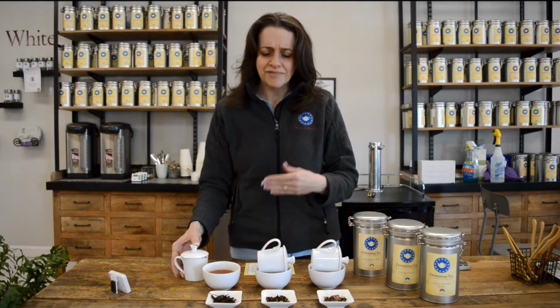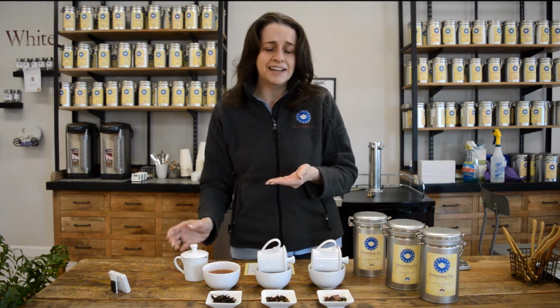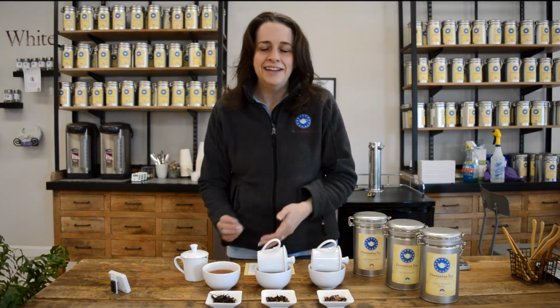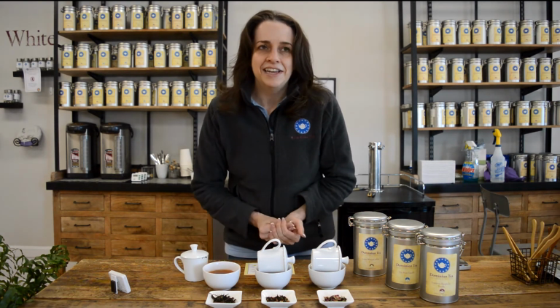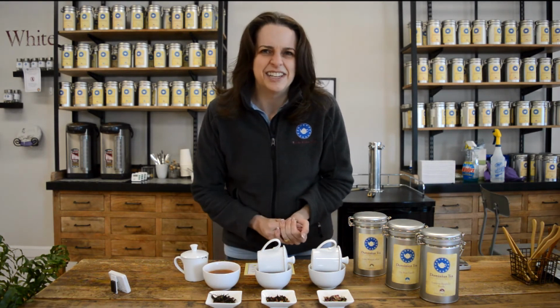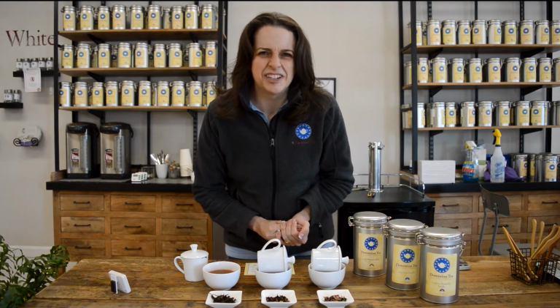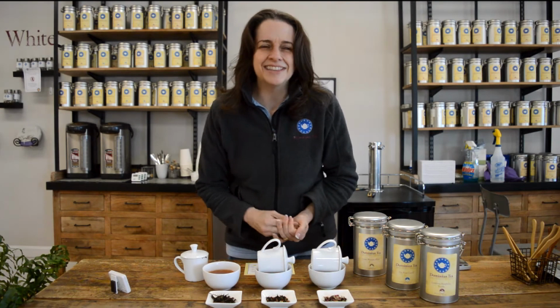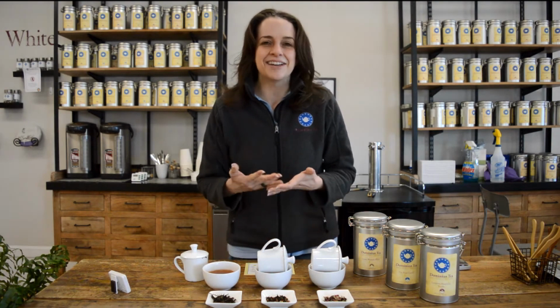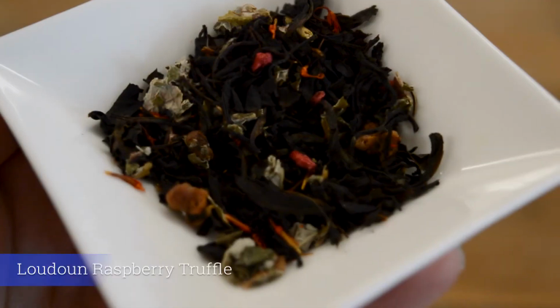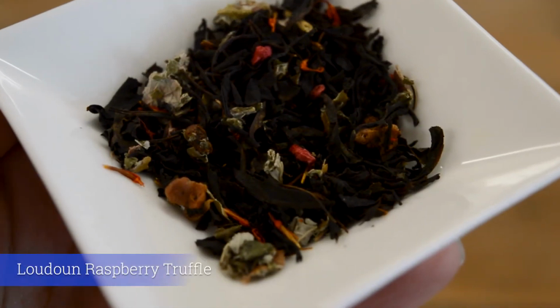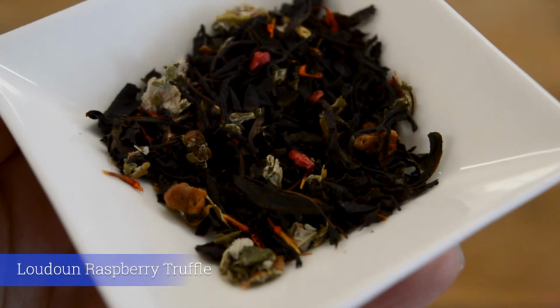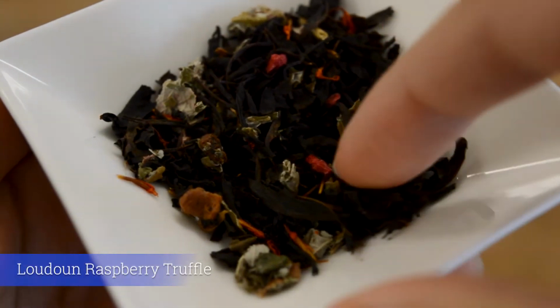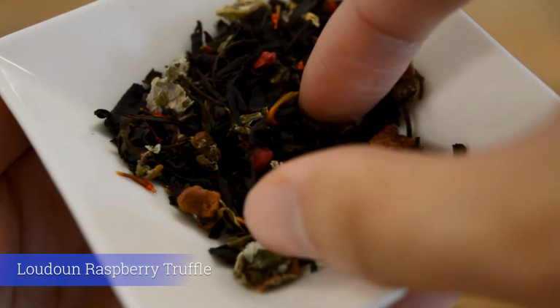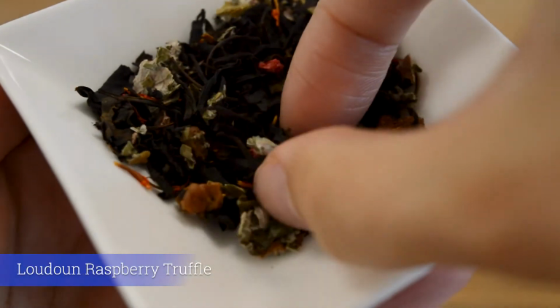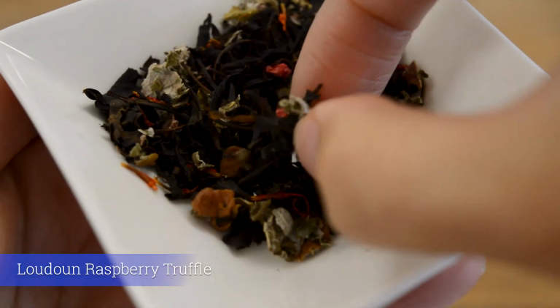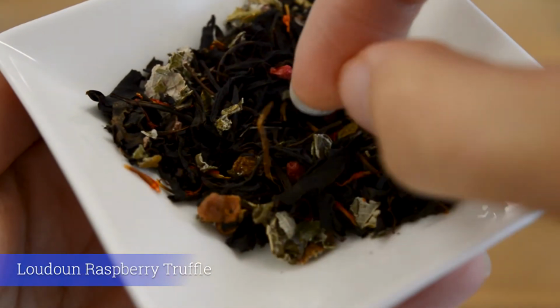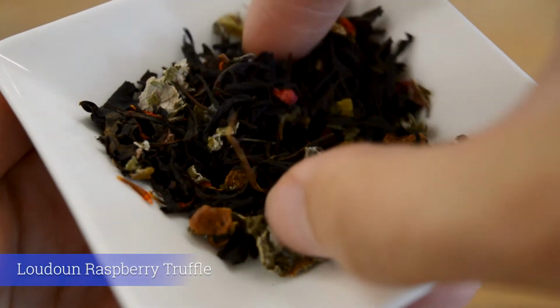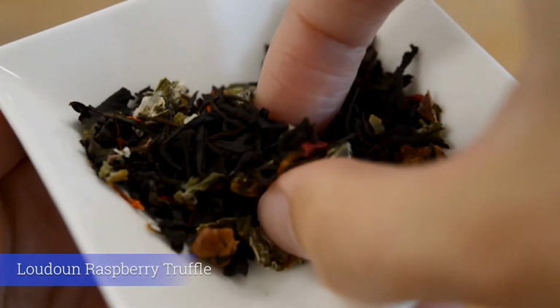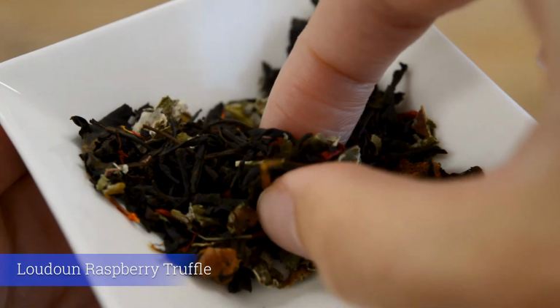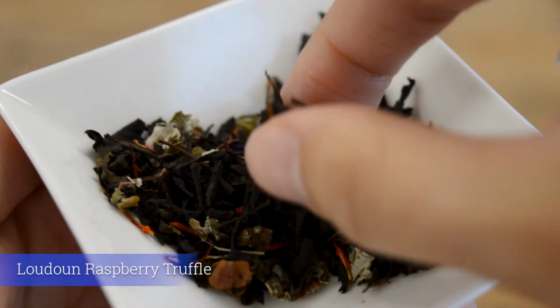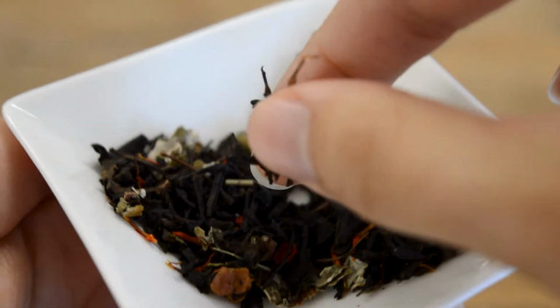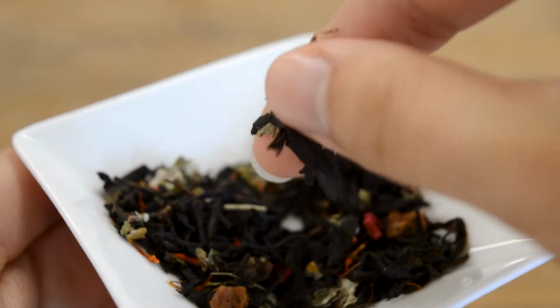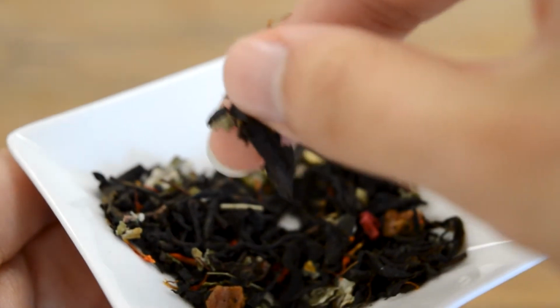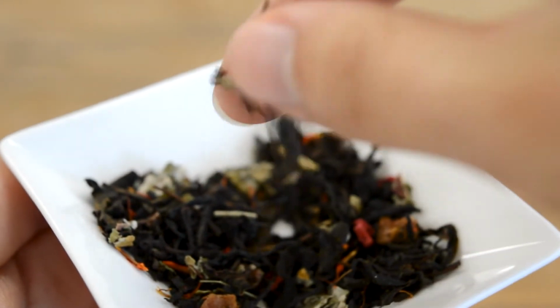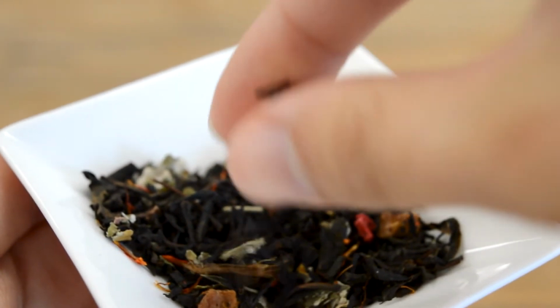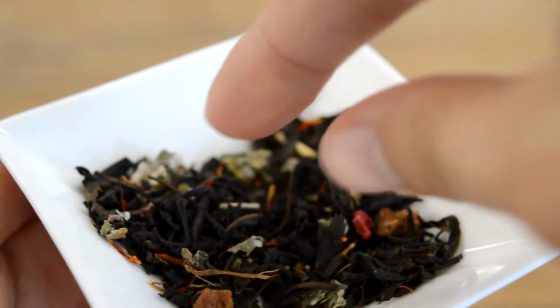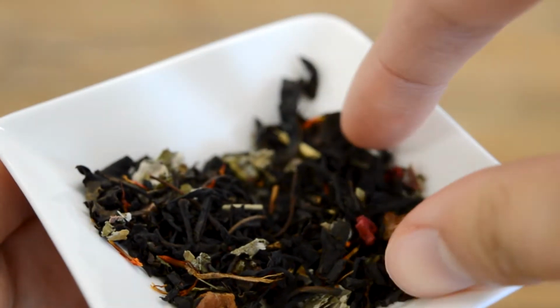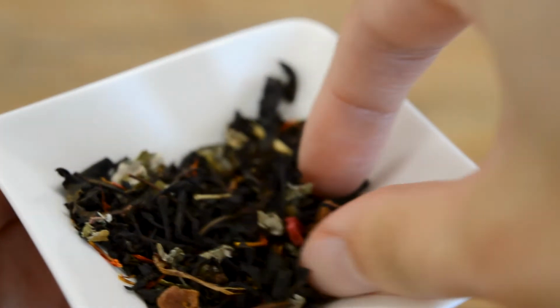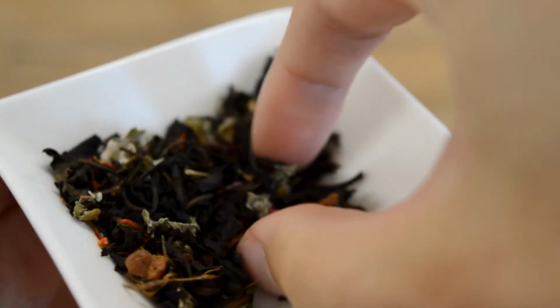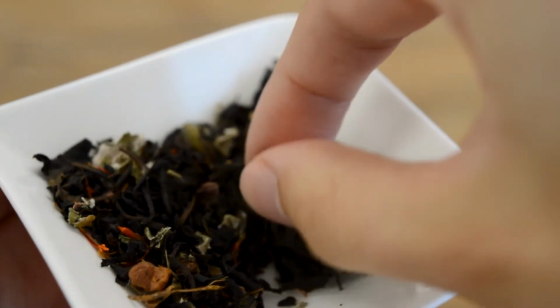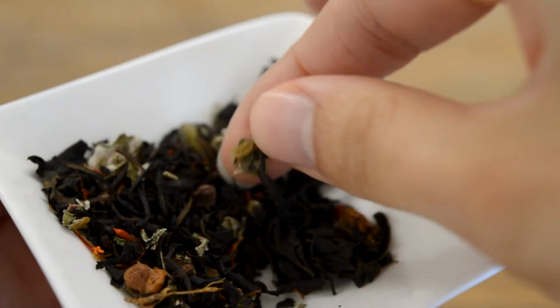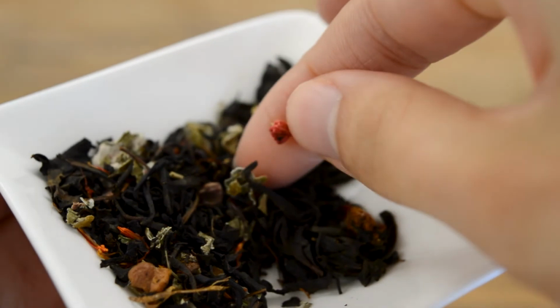Our next one — you always need a little bit of chocolate. This is our Loudon Raspberry Truffle. It's a blend of Chinese Keemun black tea with freeze-dried raspberry and cacao nibs. Think raspberry chocolate.